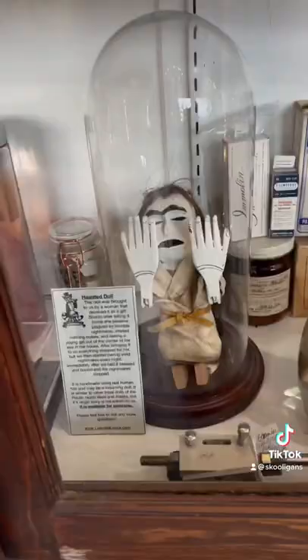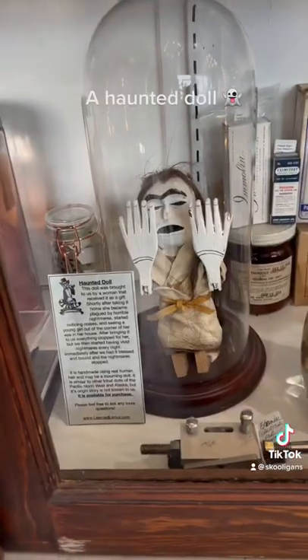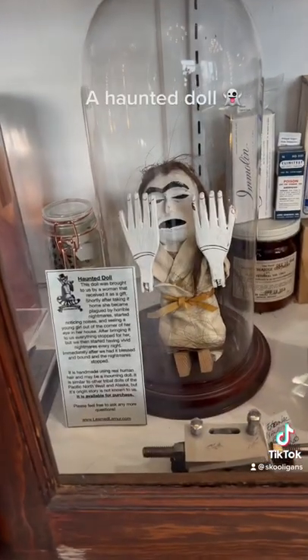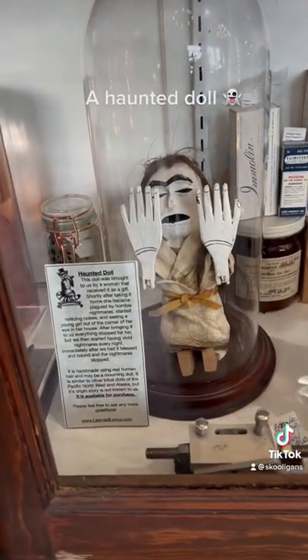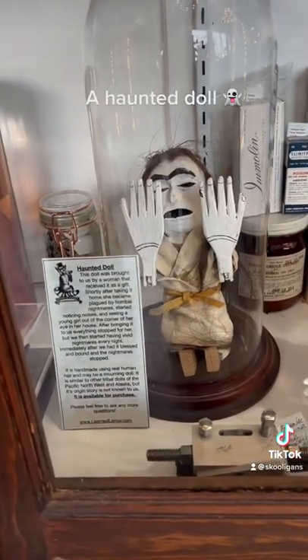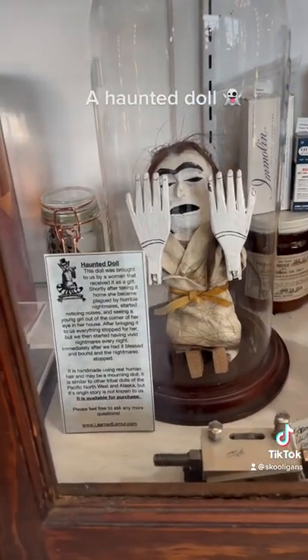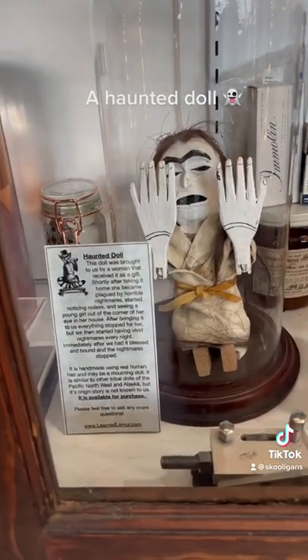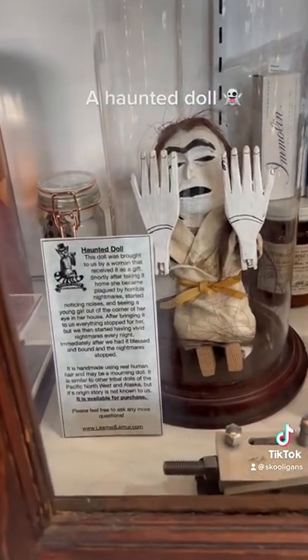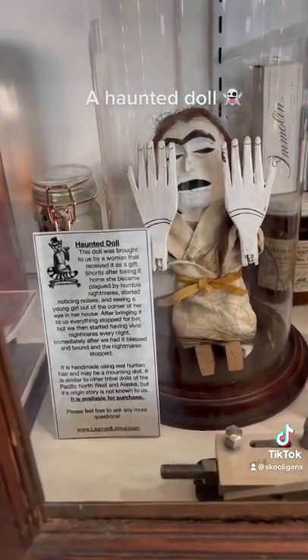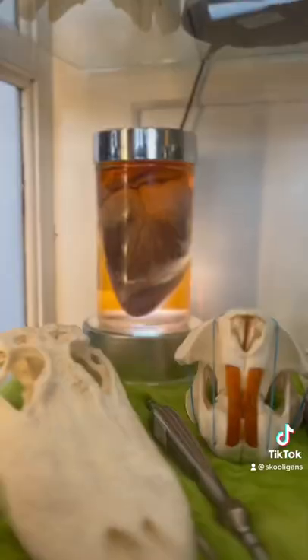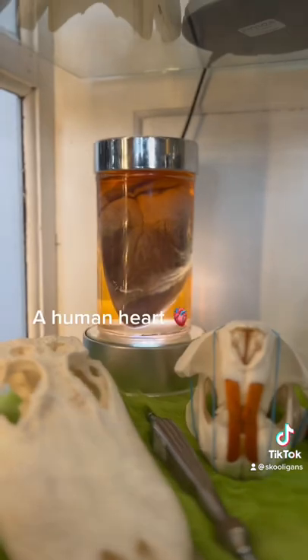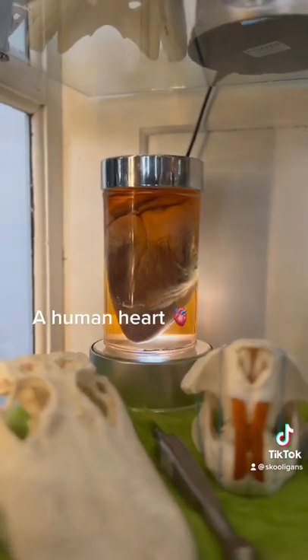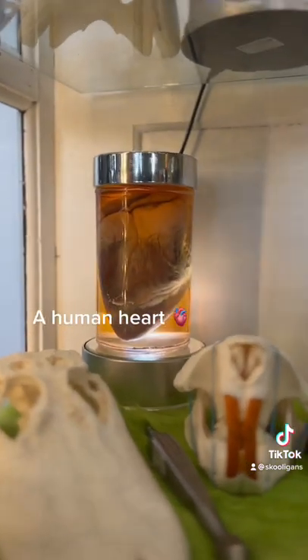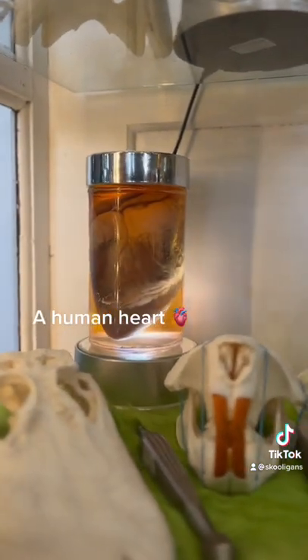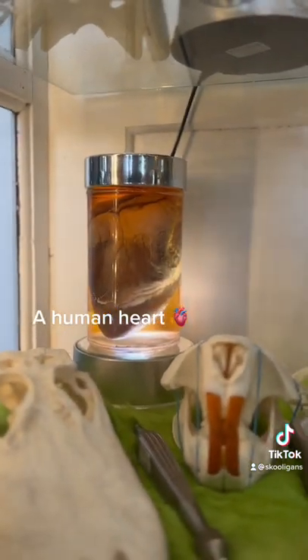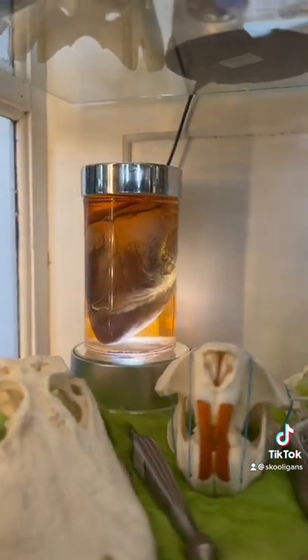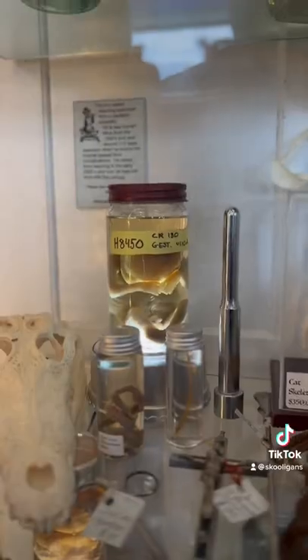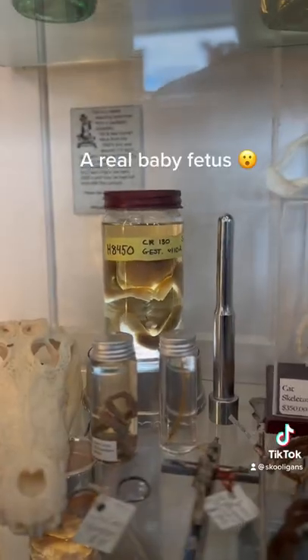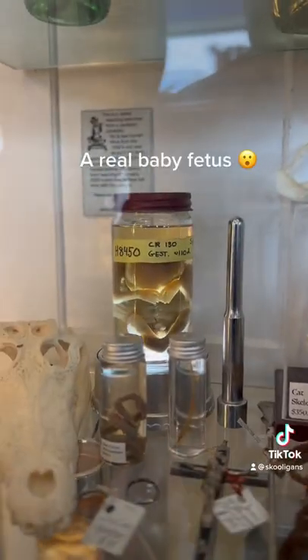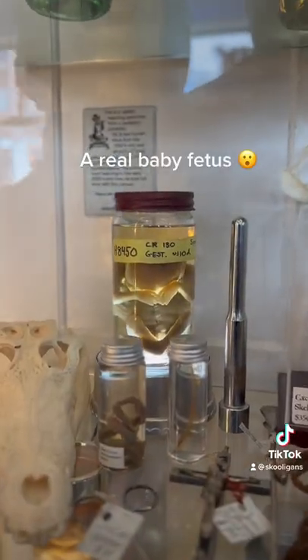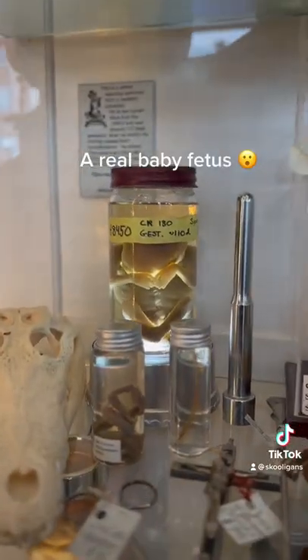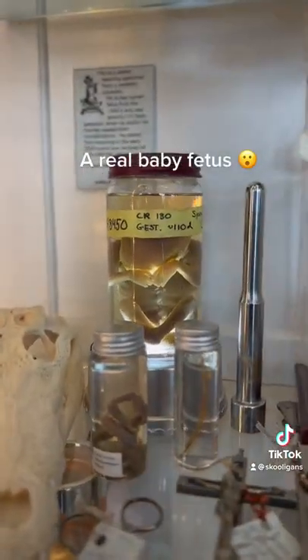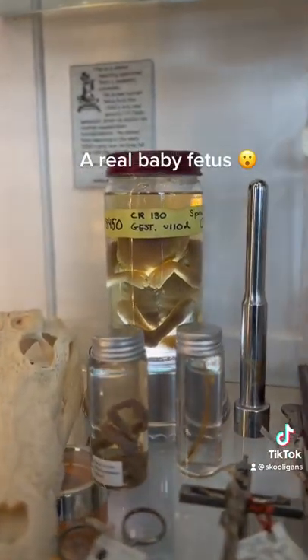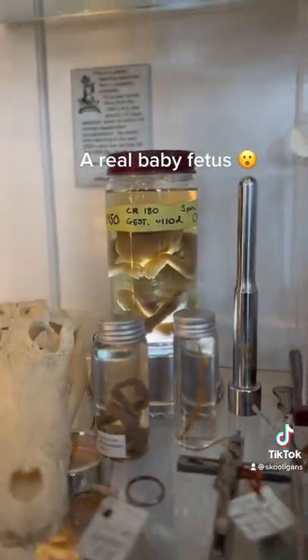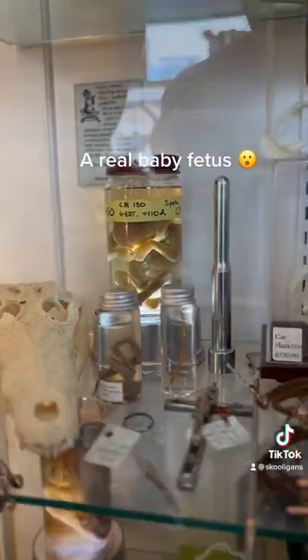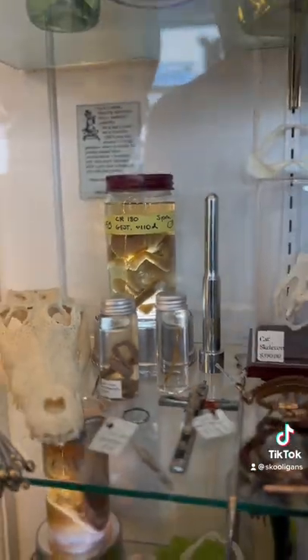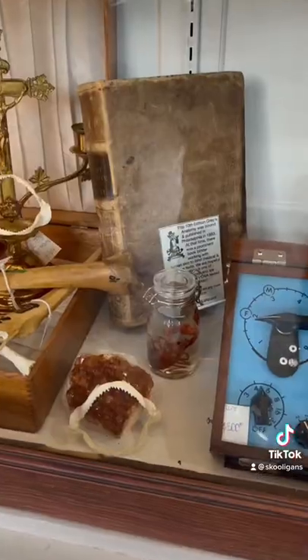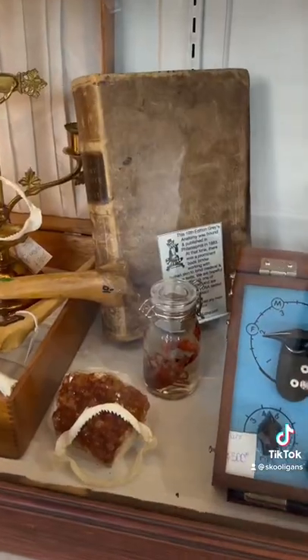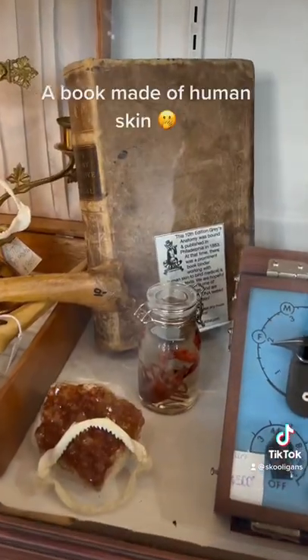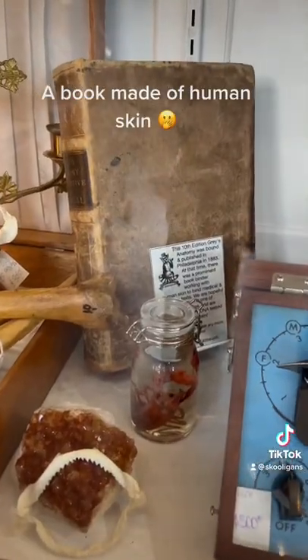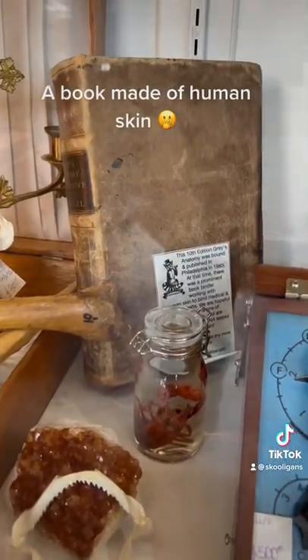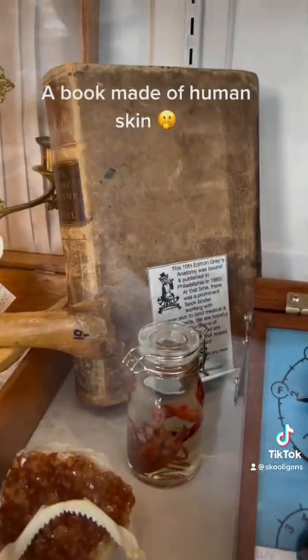A haunted doll, a human heart, a real baby fetus, and a book made of human skin.